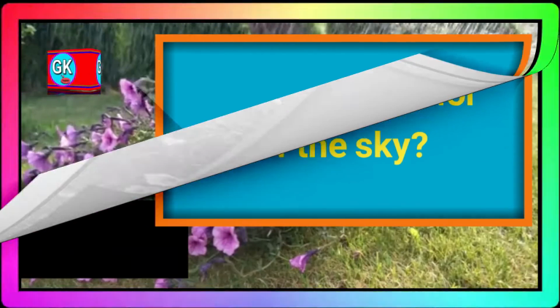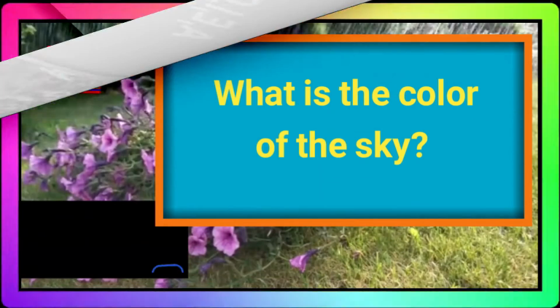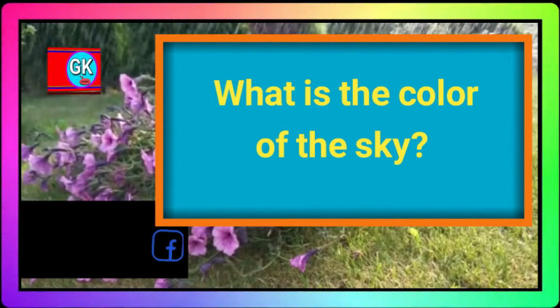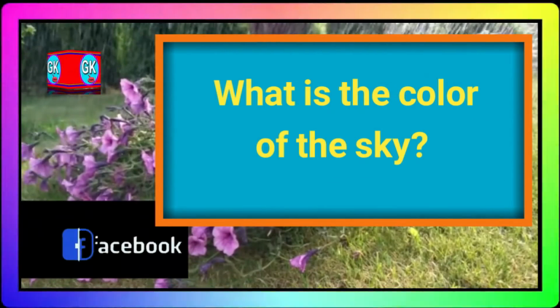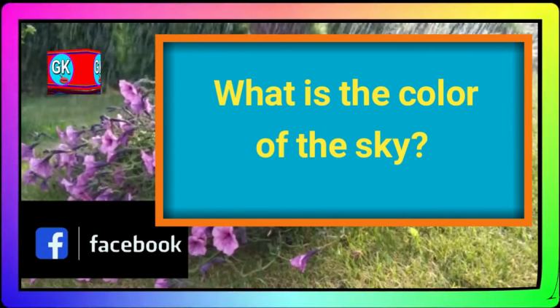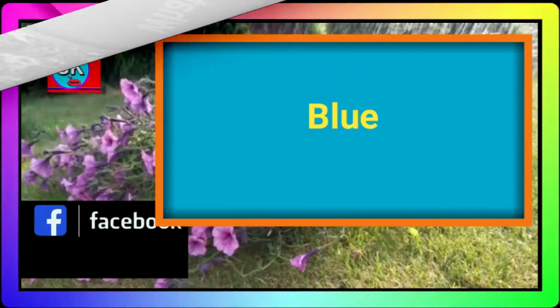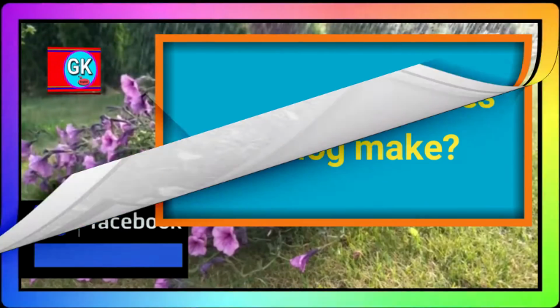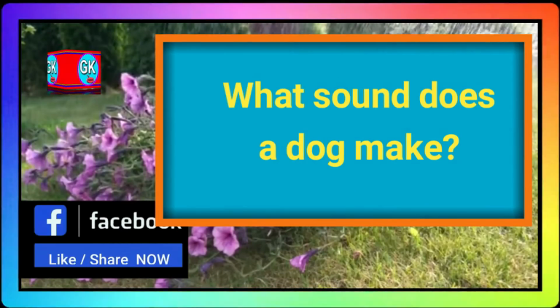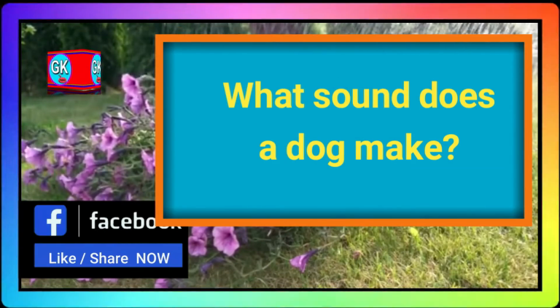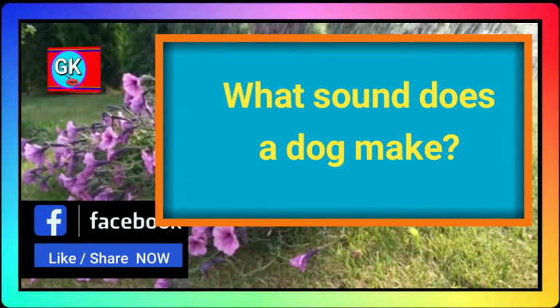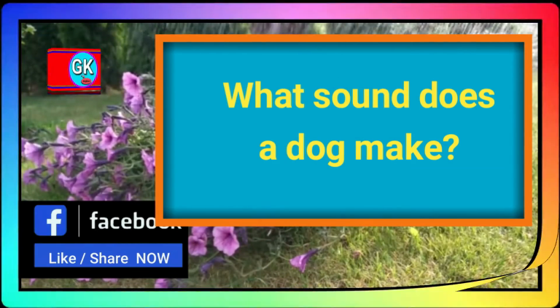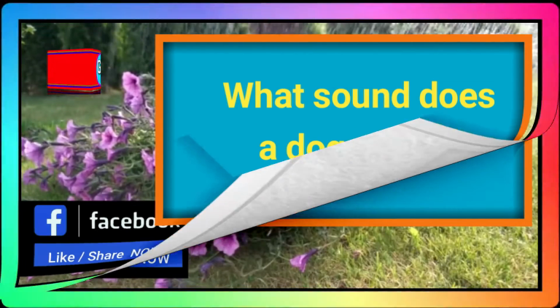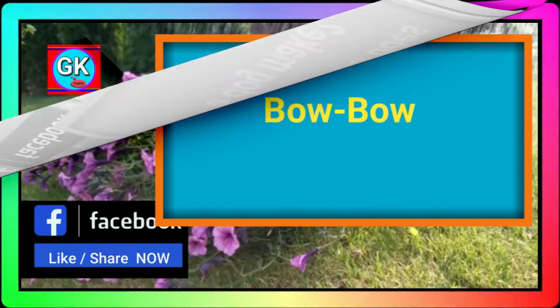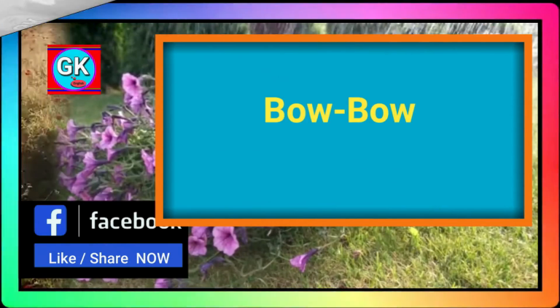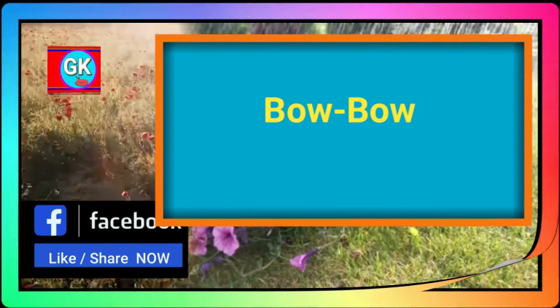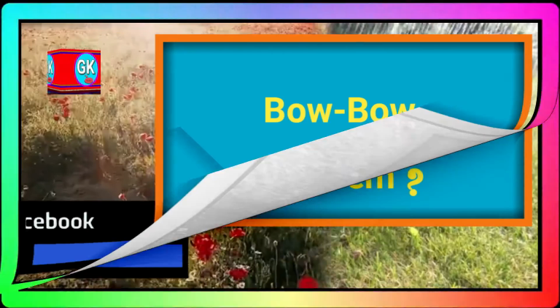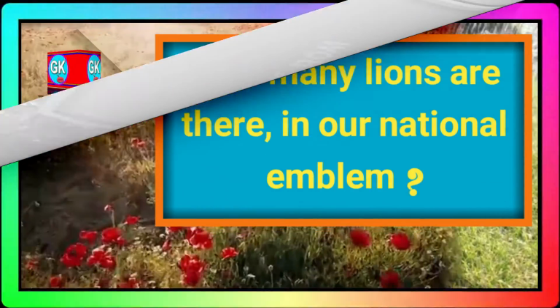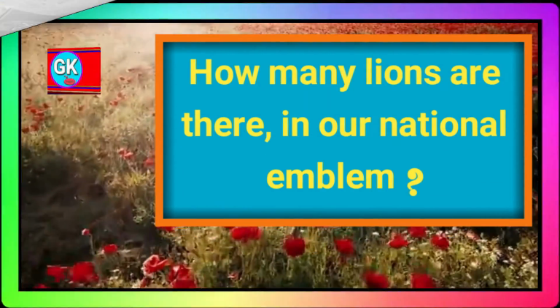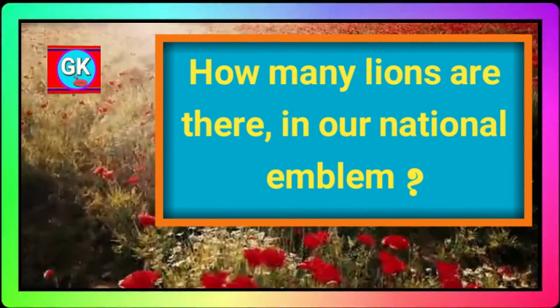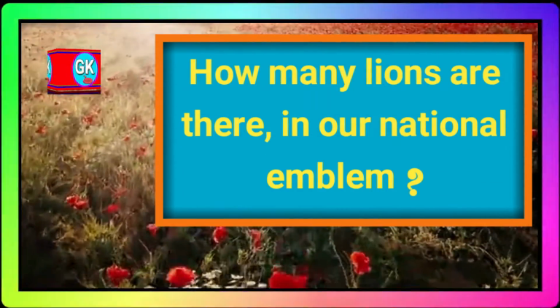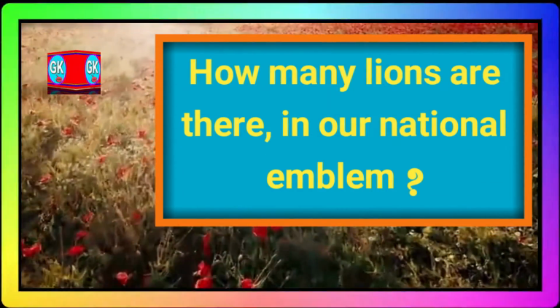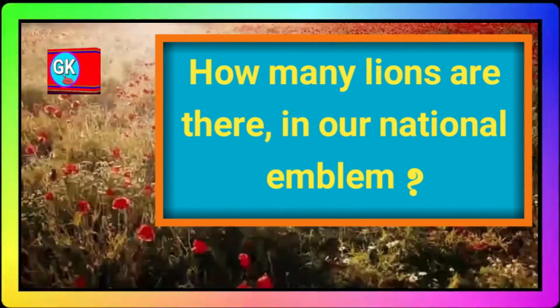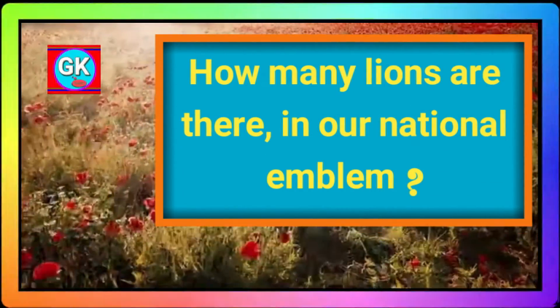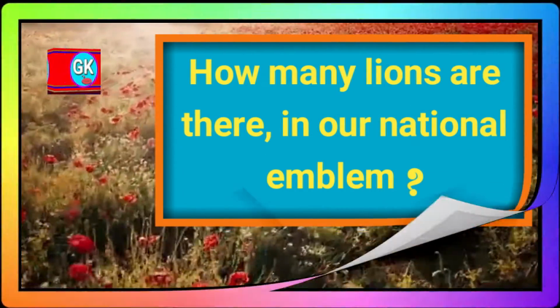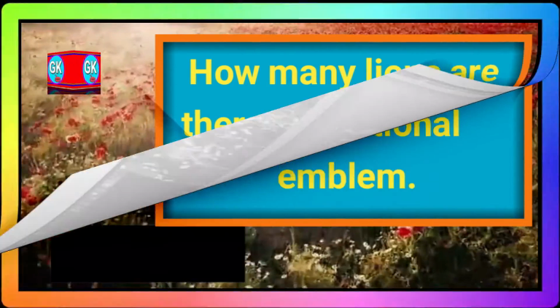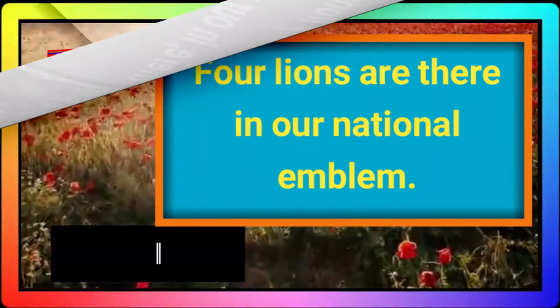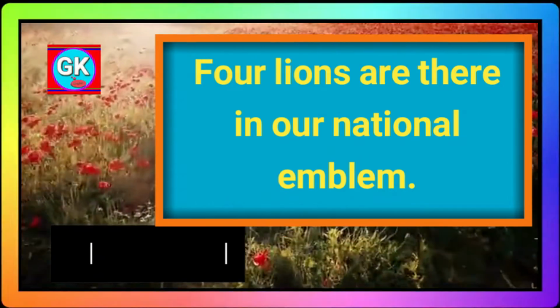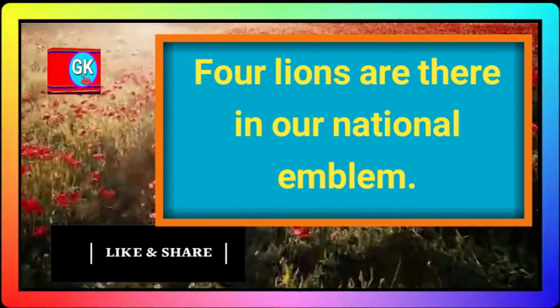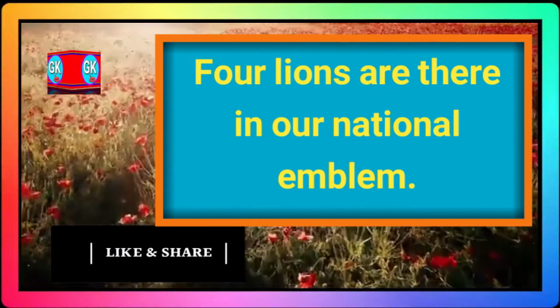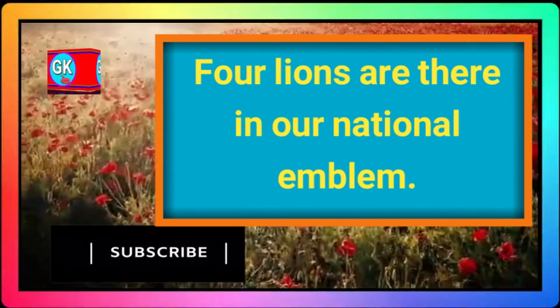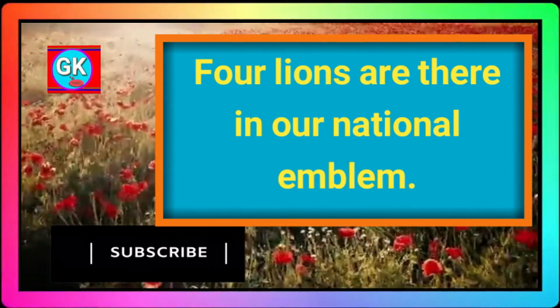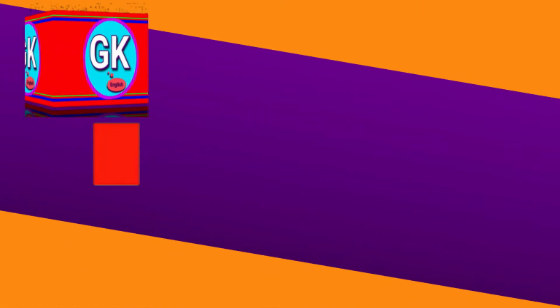What is the color of the sky? Blue. What sound does a dog make? Bow wow. How many lions are there in our national emblem? Four lions are there in our national emblem.